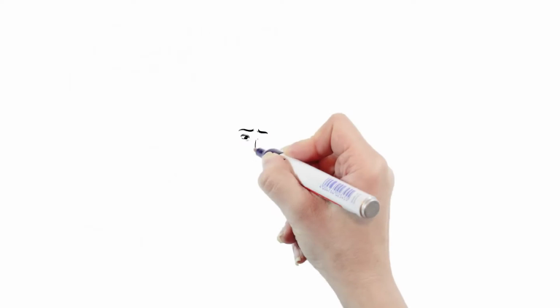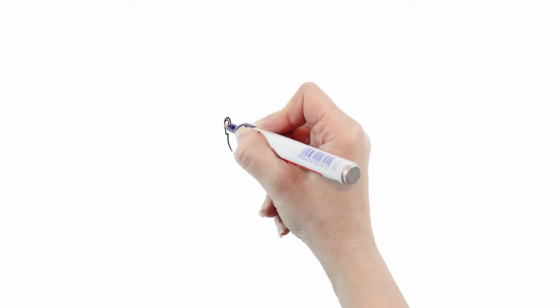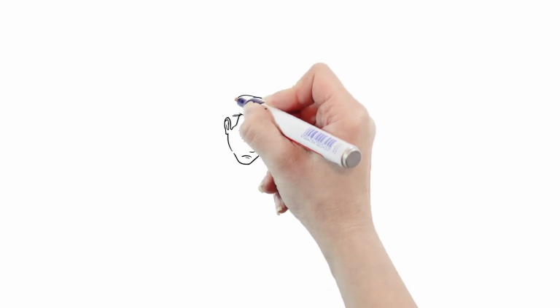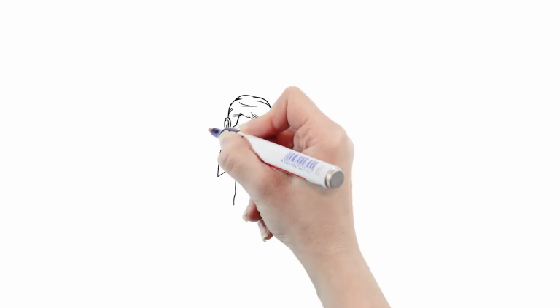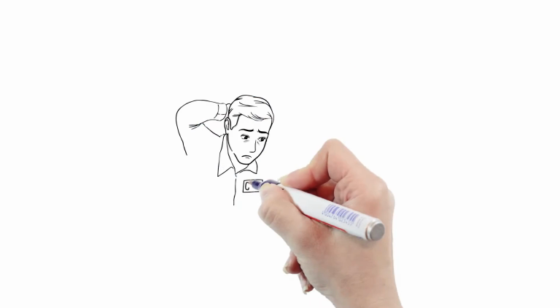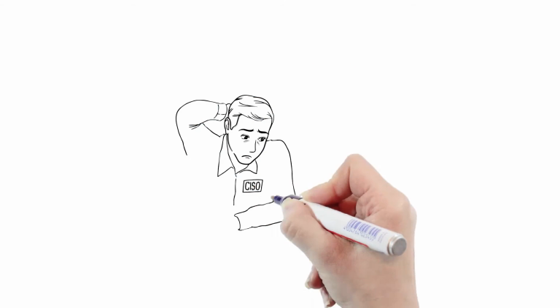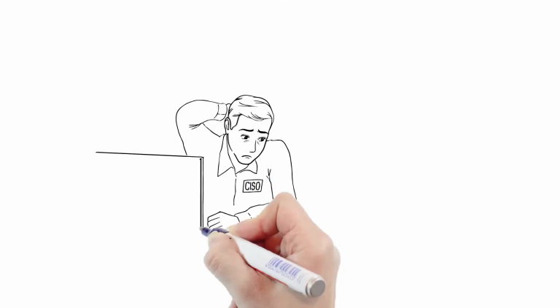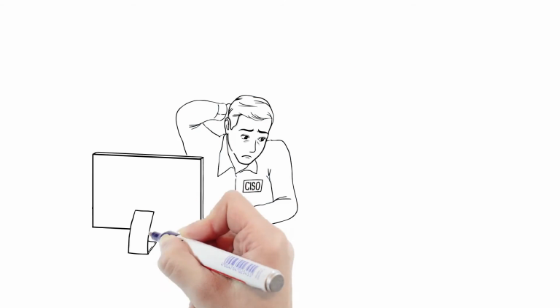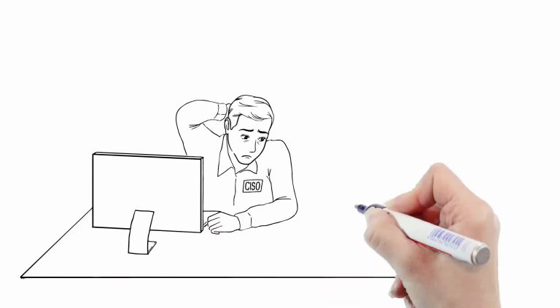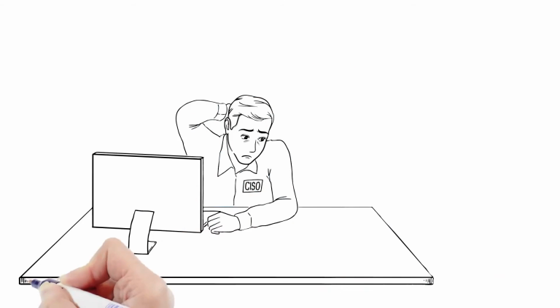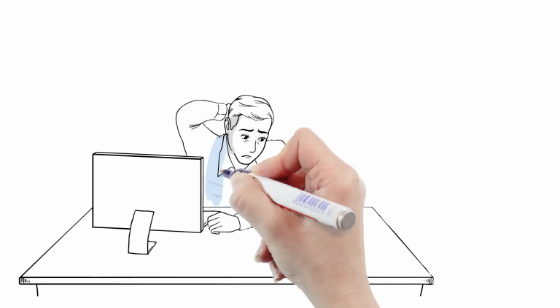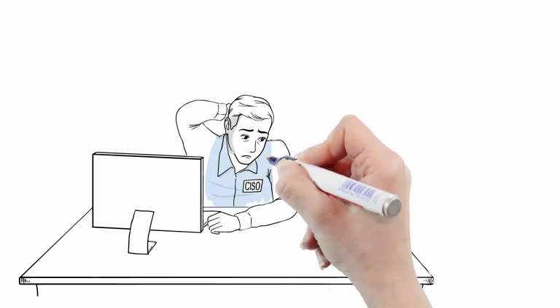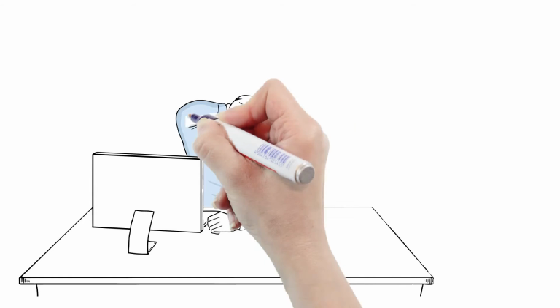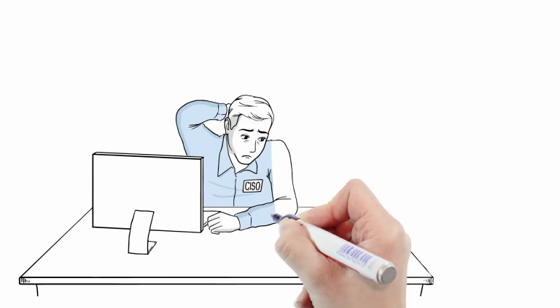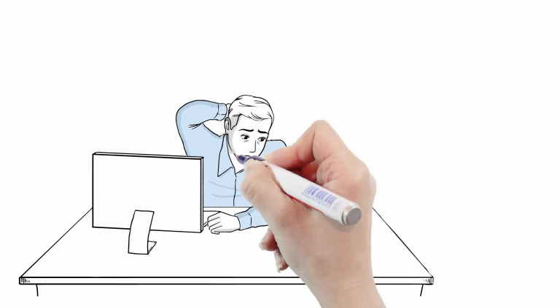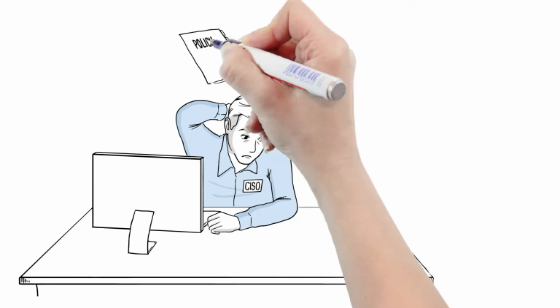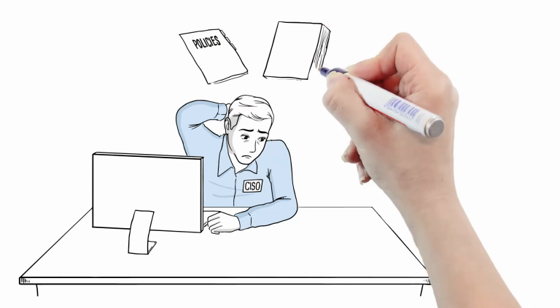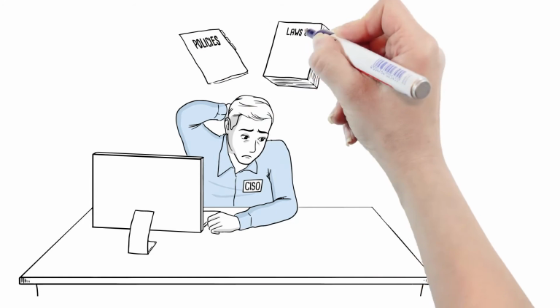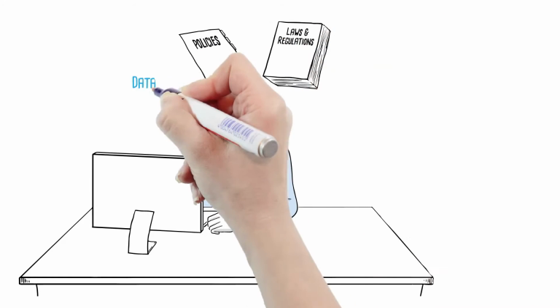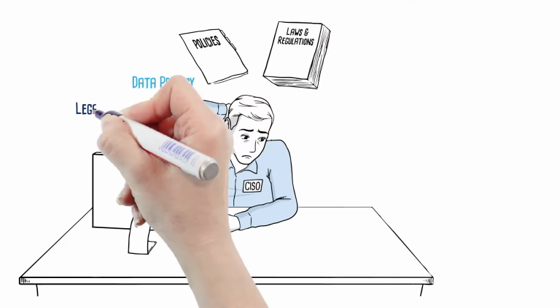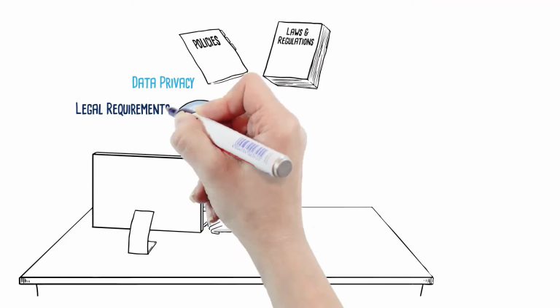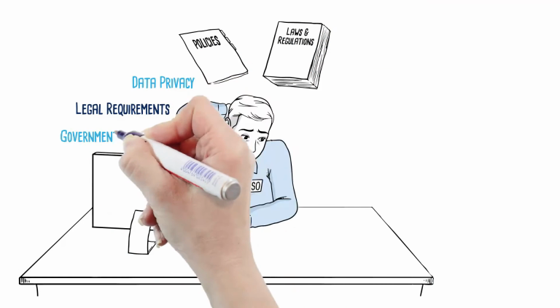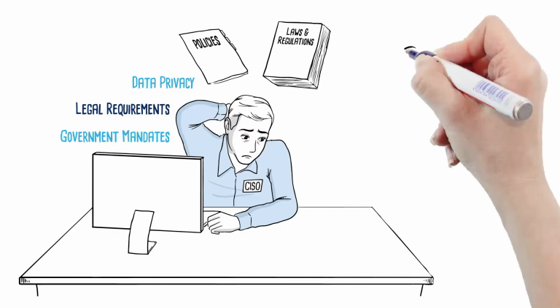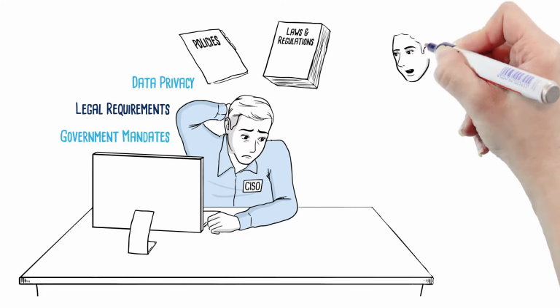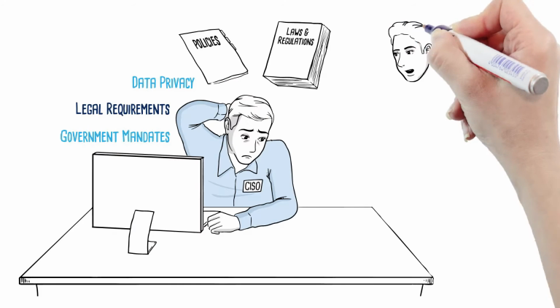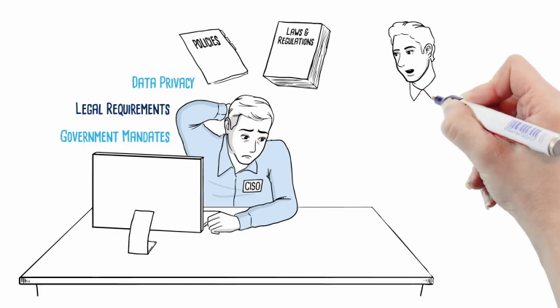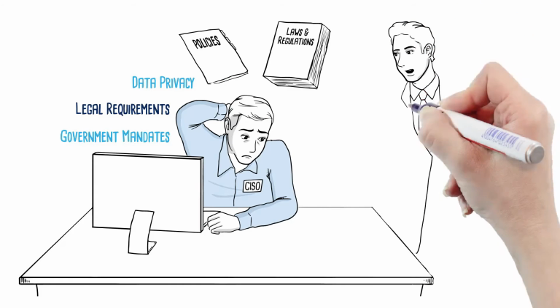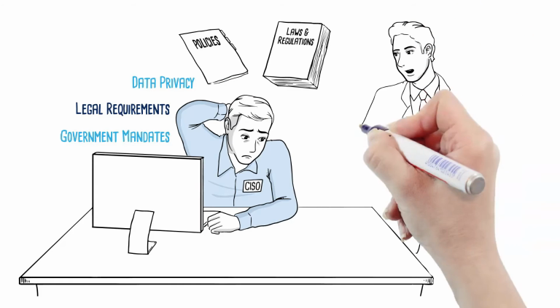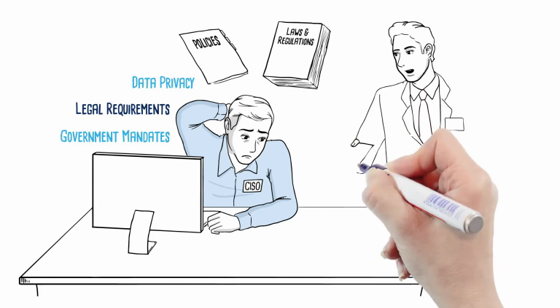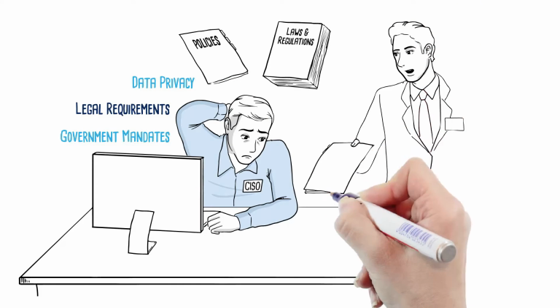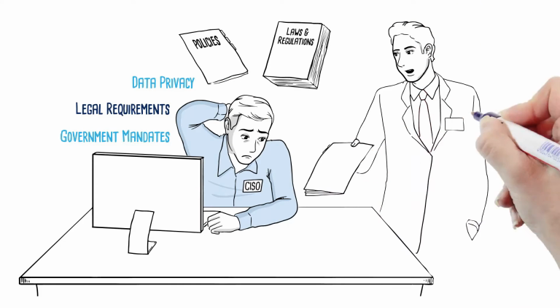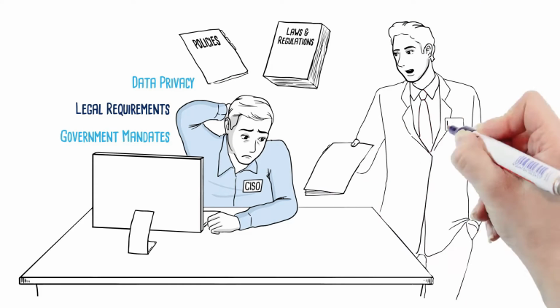All this creates more than just a security technology mess. It exposes your organization to legal repercussions that result from increasing data privacy laws, corporate HR issues linked to employee rights and even global cultural challenges.